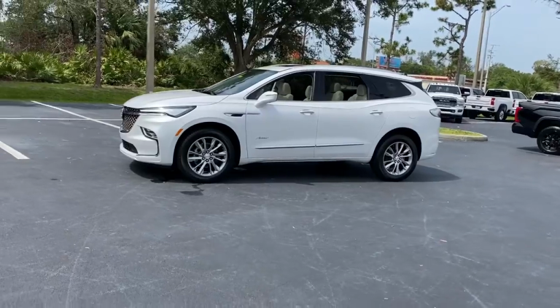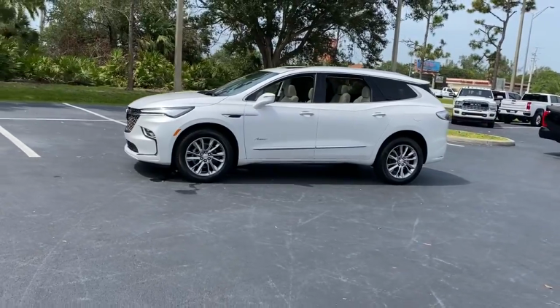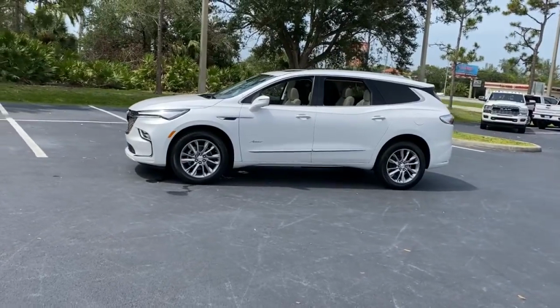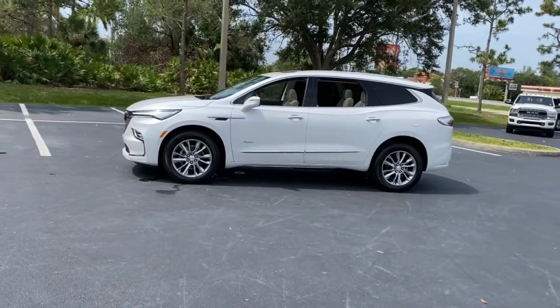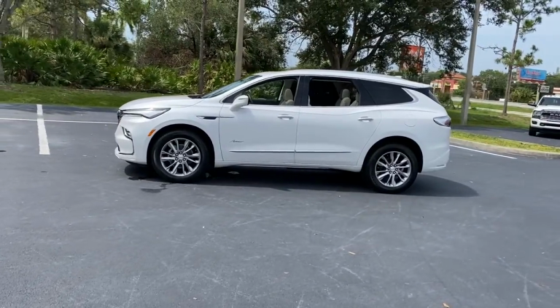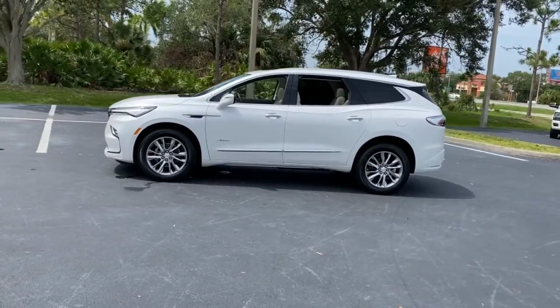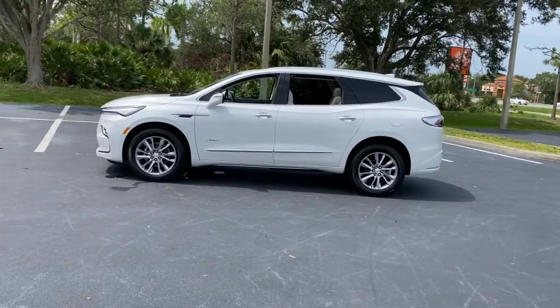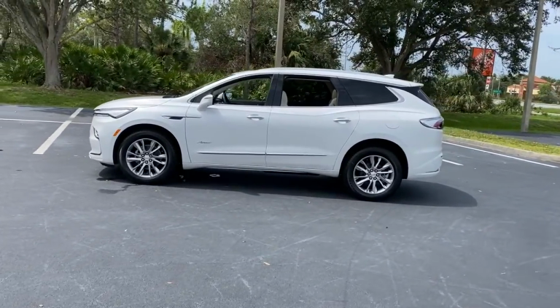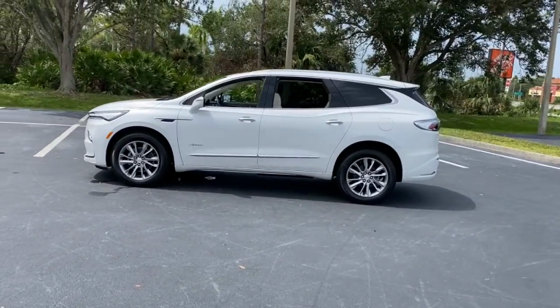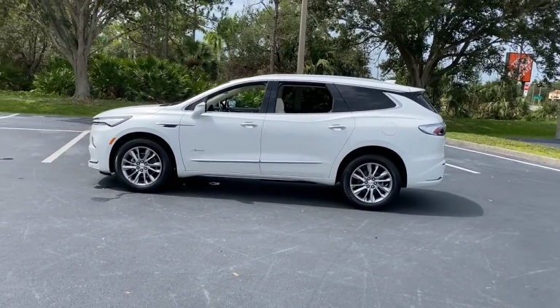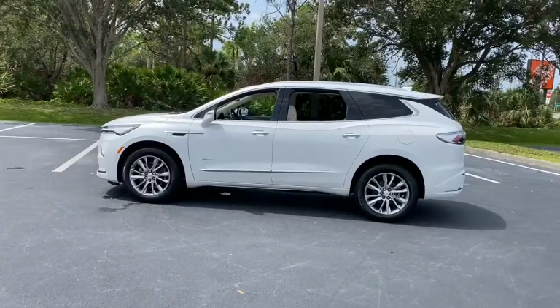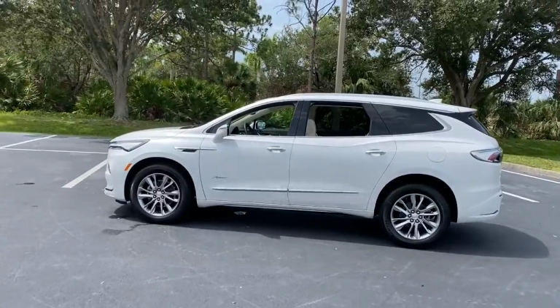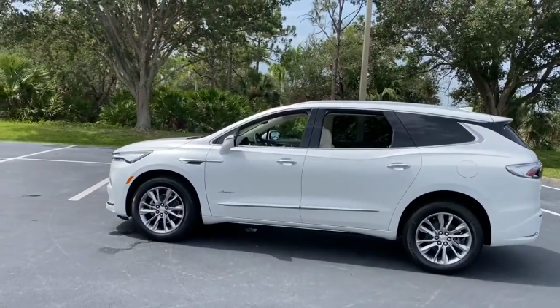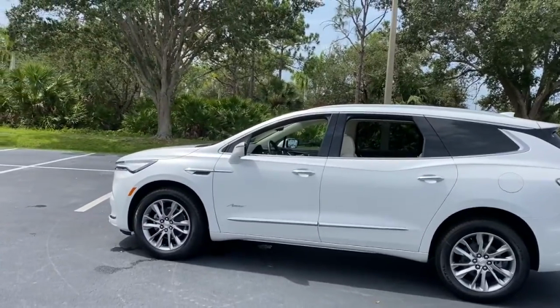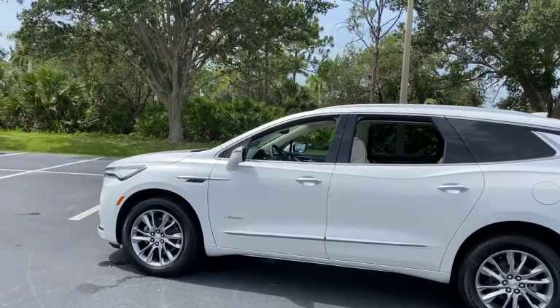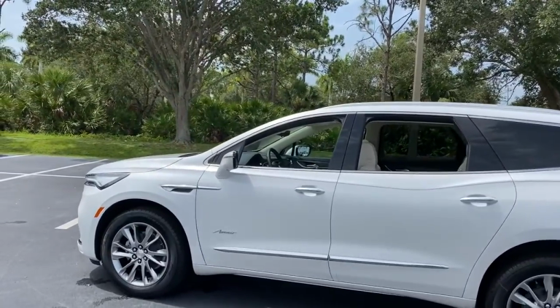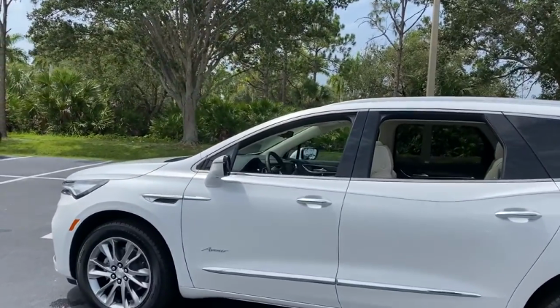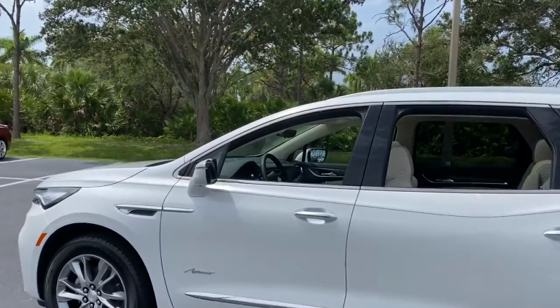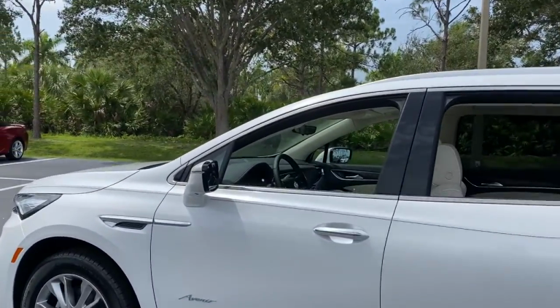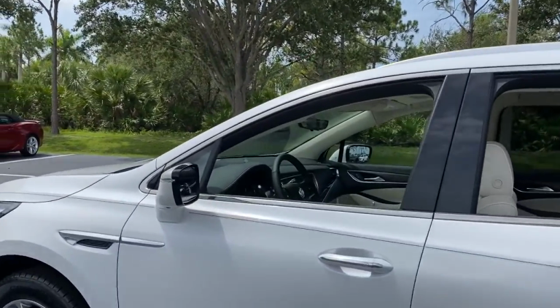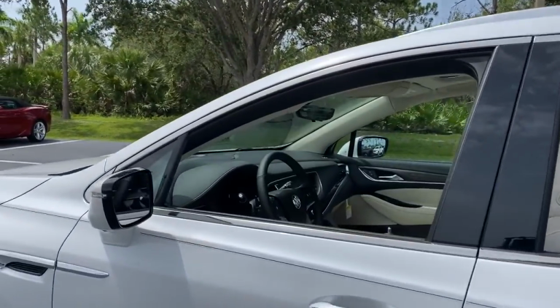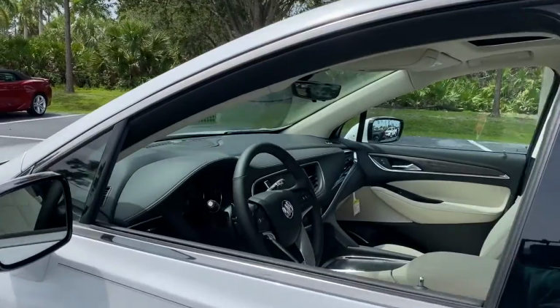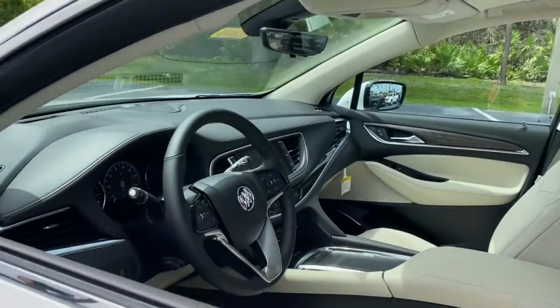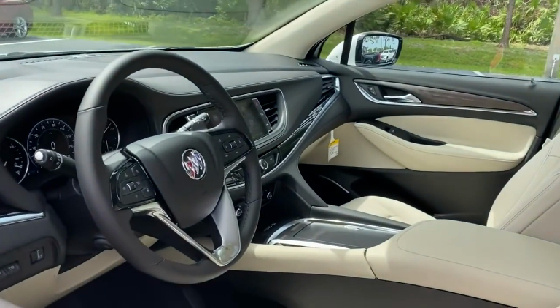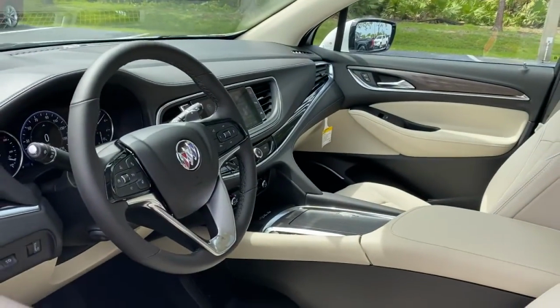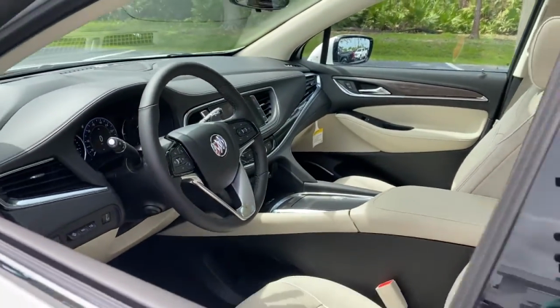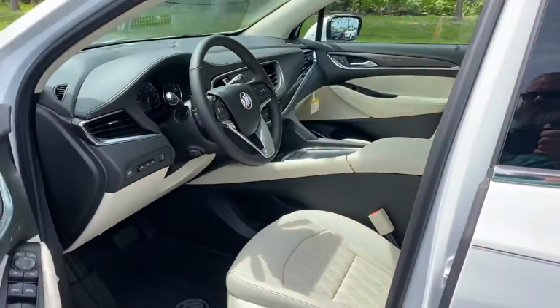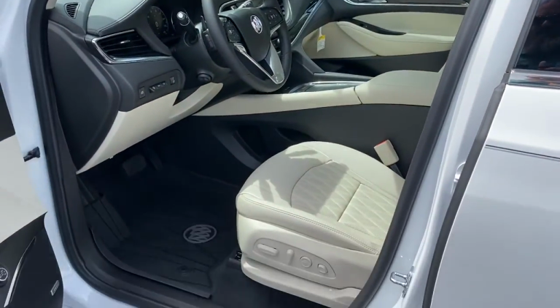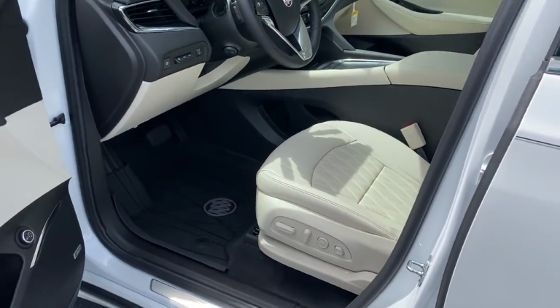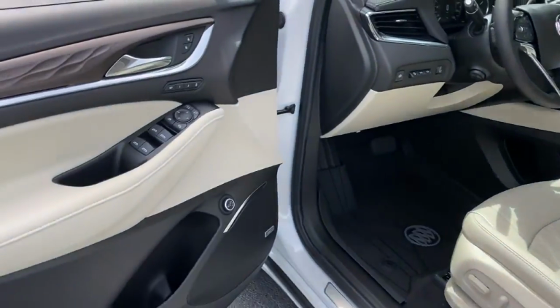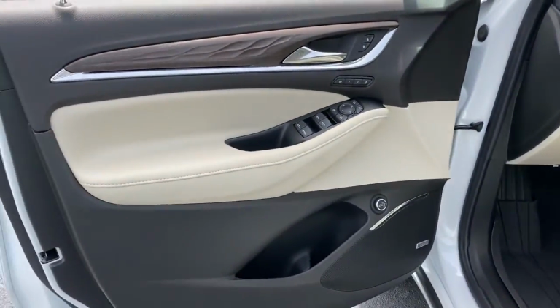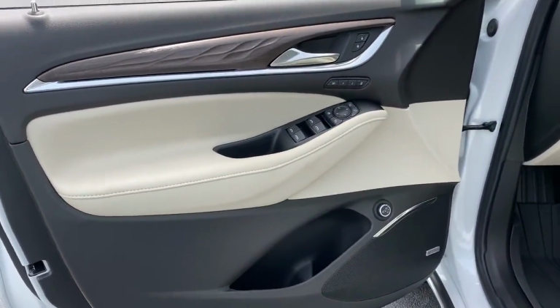Keyless entry, heated driver's seat, sun moonroof, navigation system, power passenger seat, heated rear seat, power liftgate, aluminum wheels, heated front seat, power driver's seat. Polished and poised, spacious and powerful.